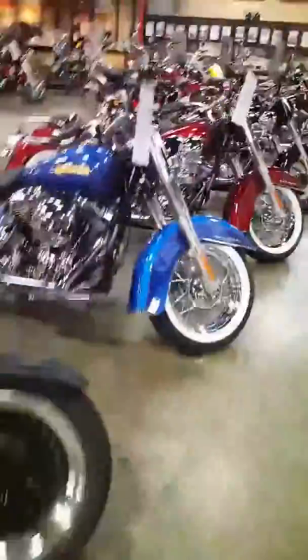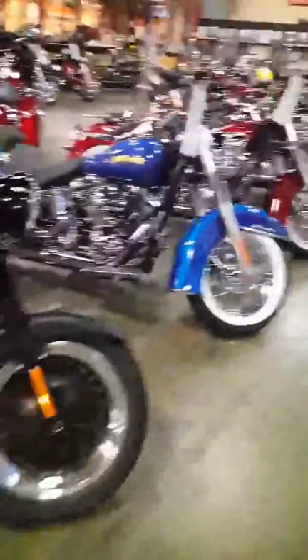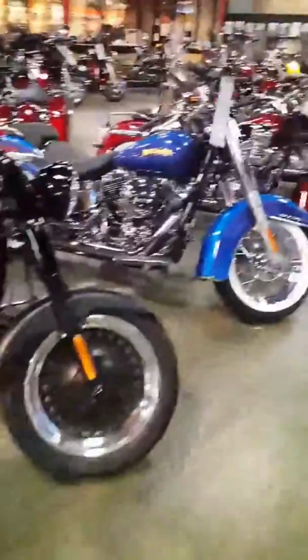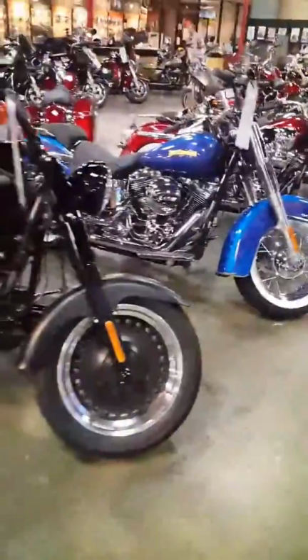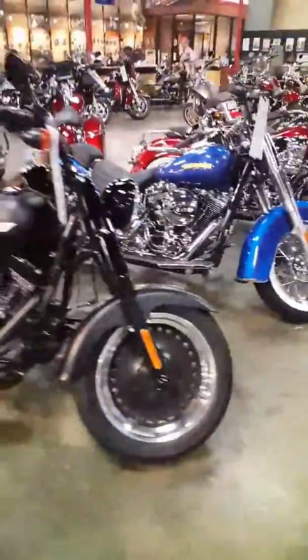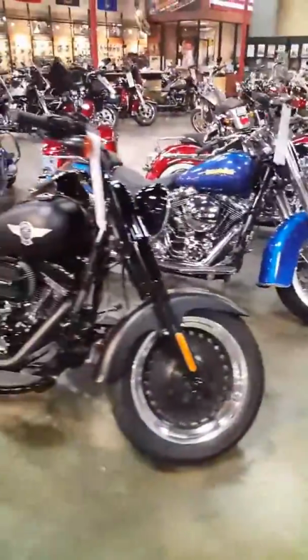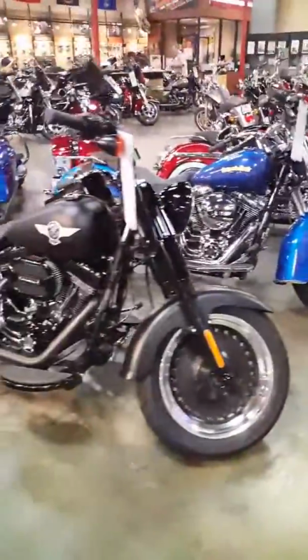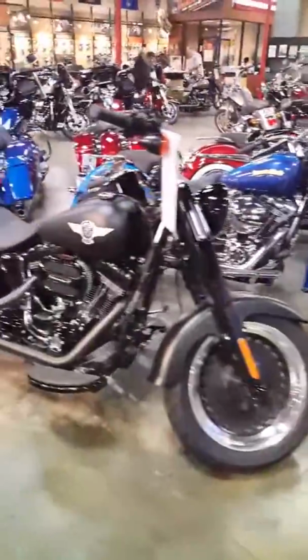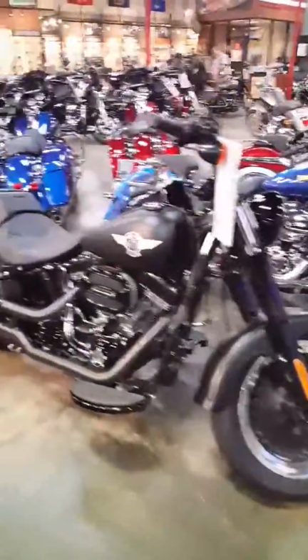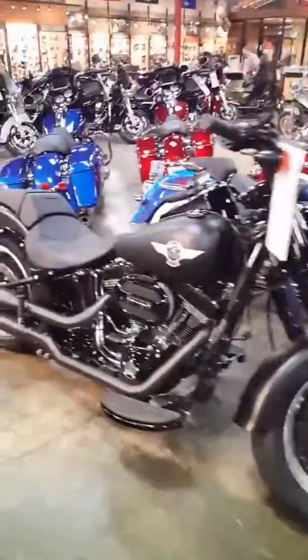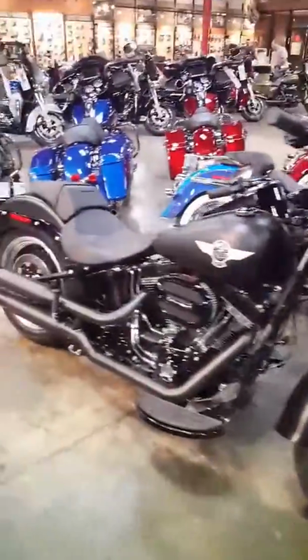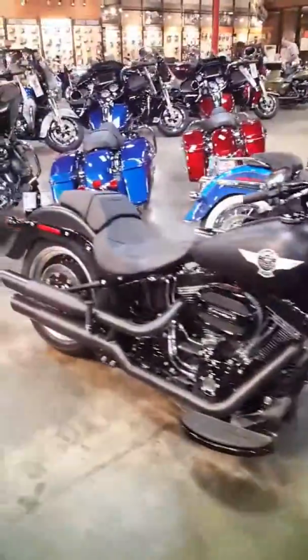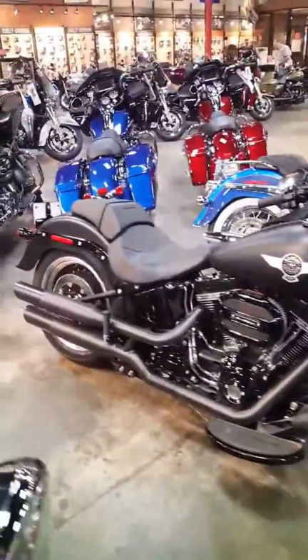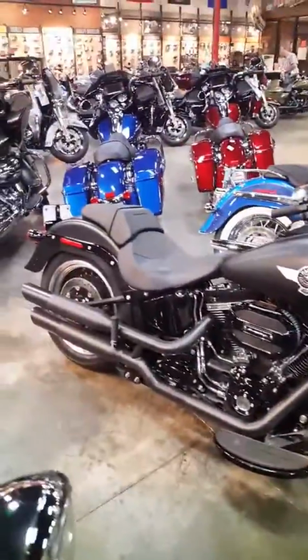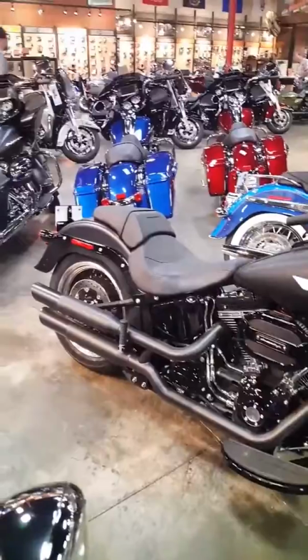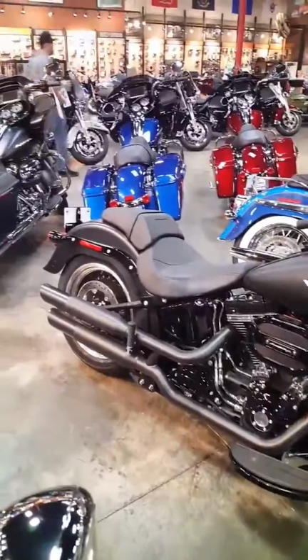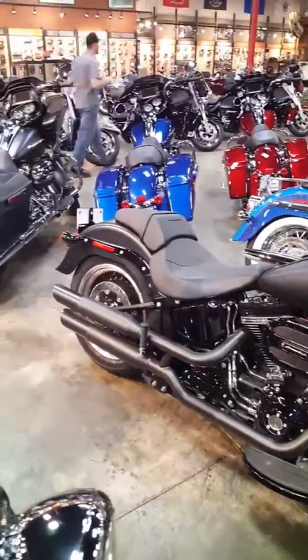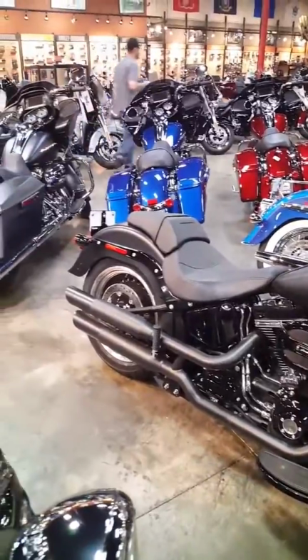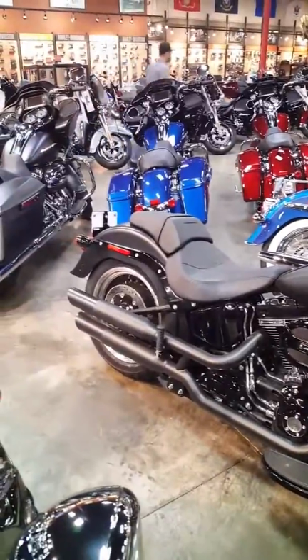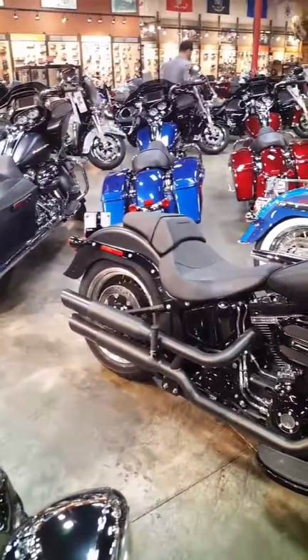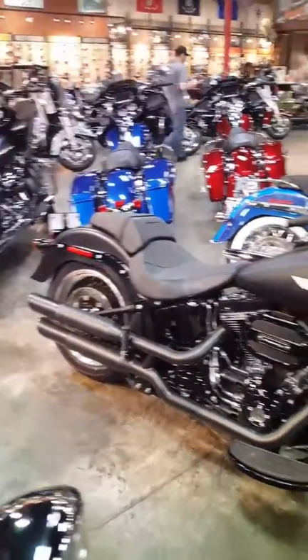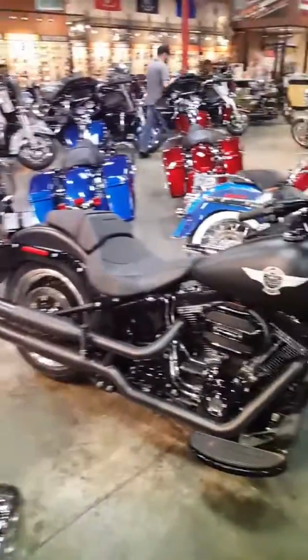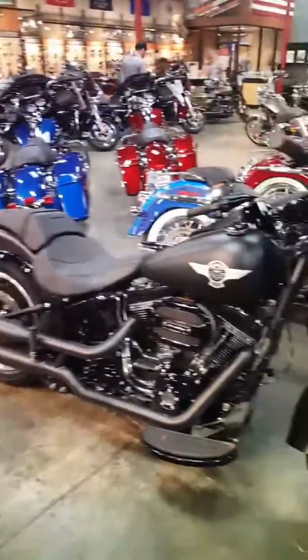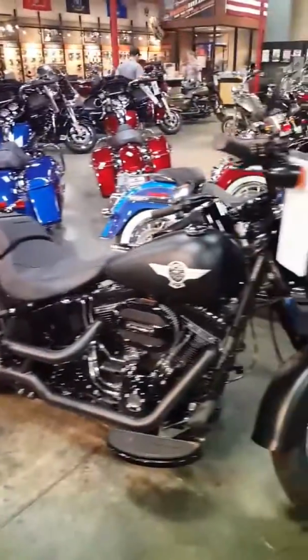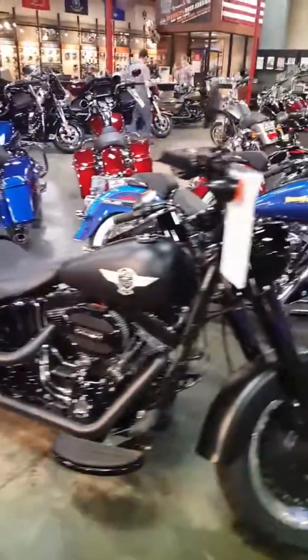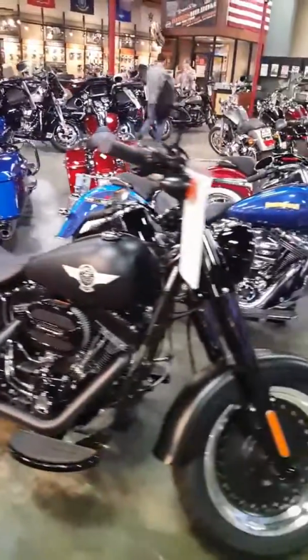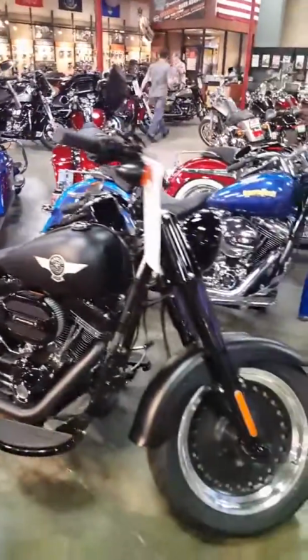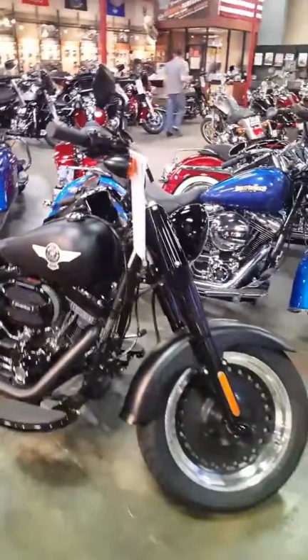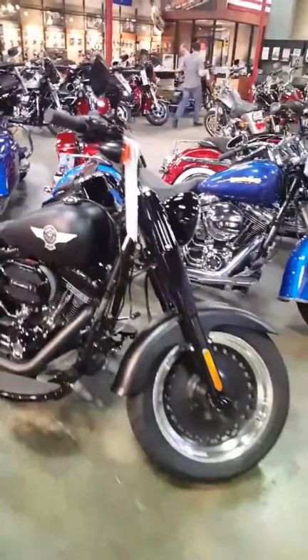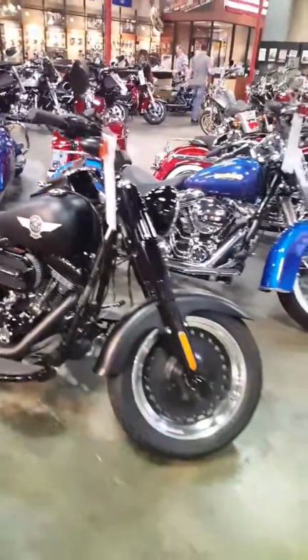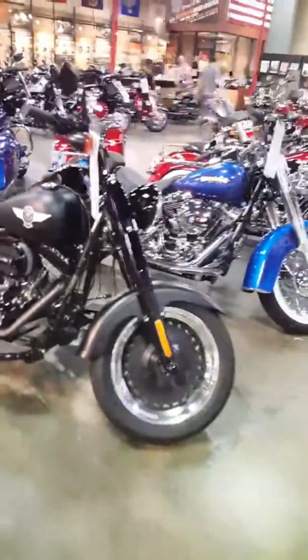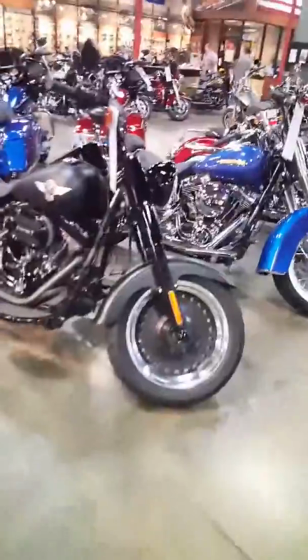Right here, all black everything — Fat Boy Low. This is the S model. 110 motor, 6-speed transmission, cruise control. That's a good-looking bike.